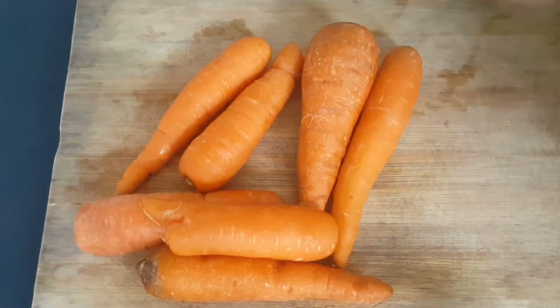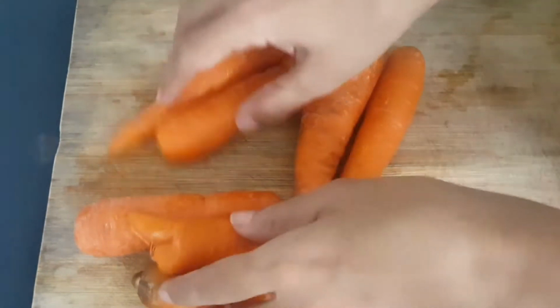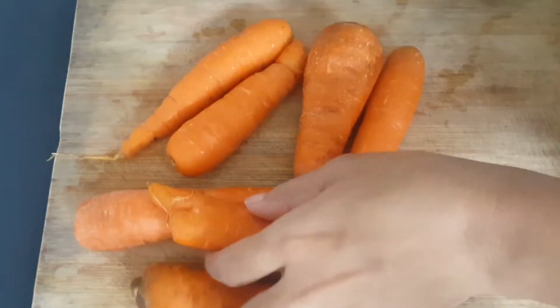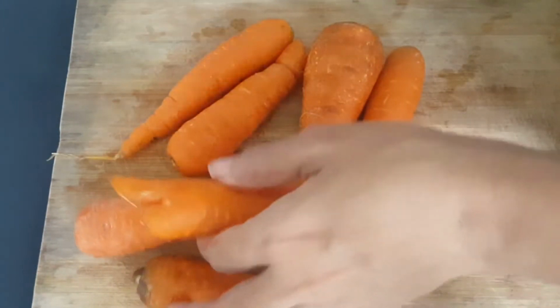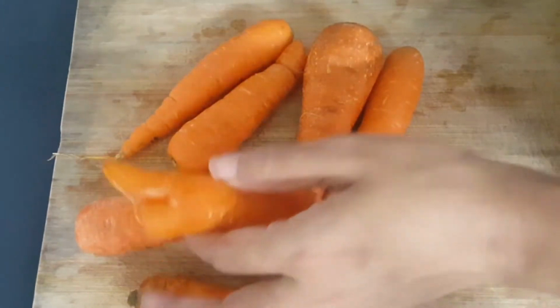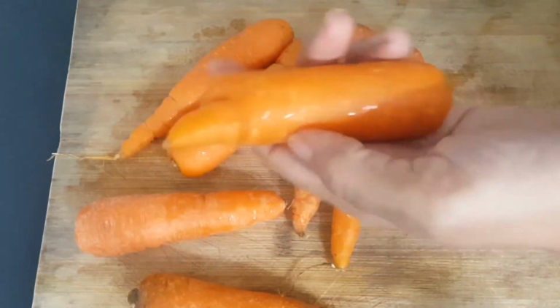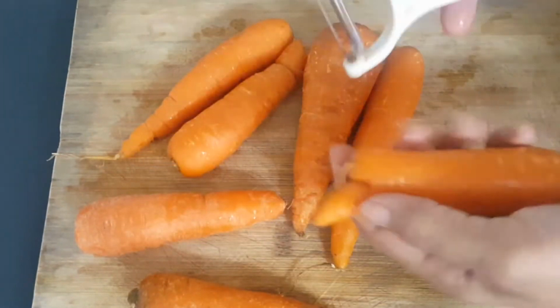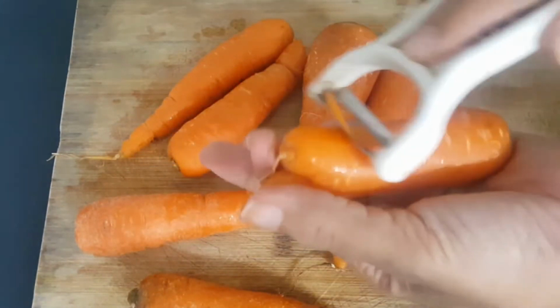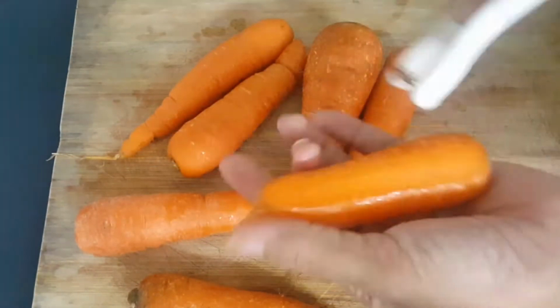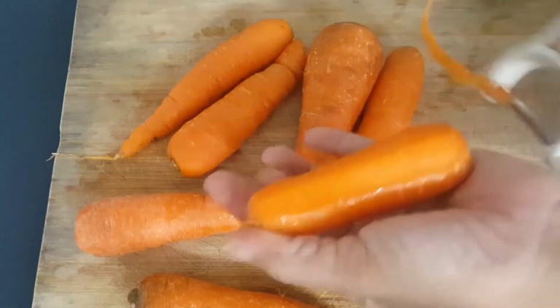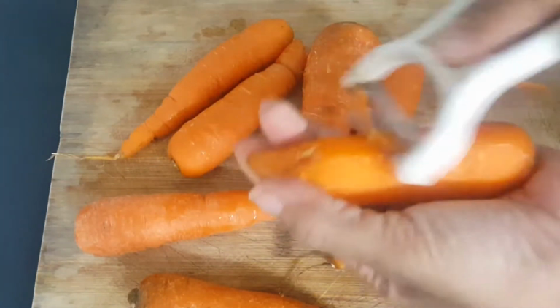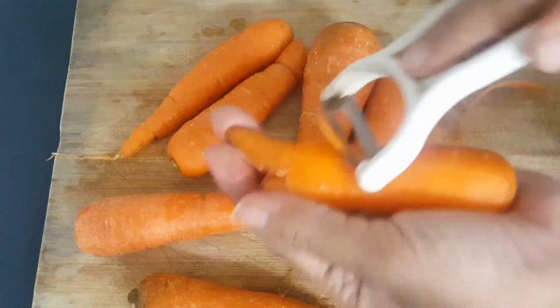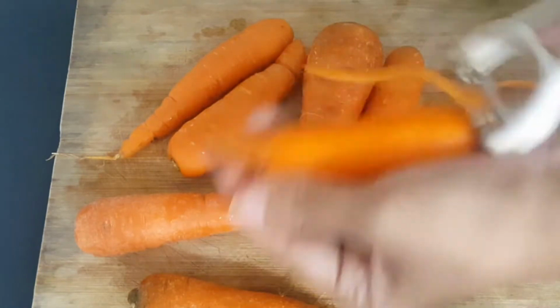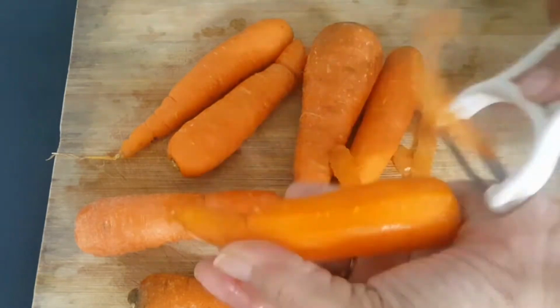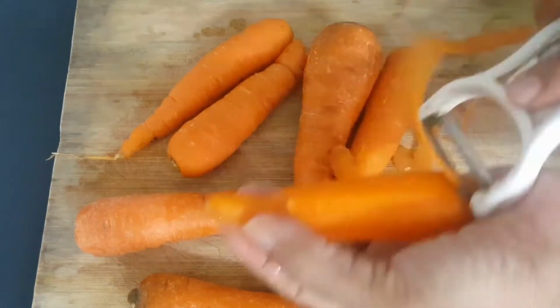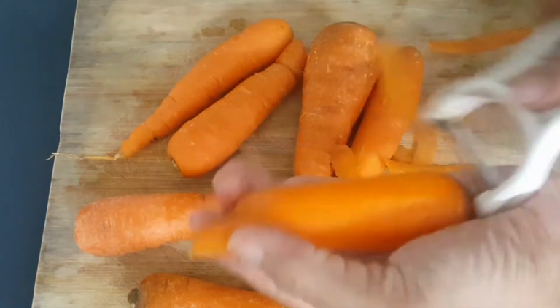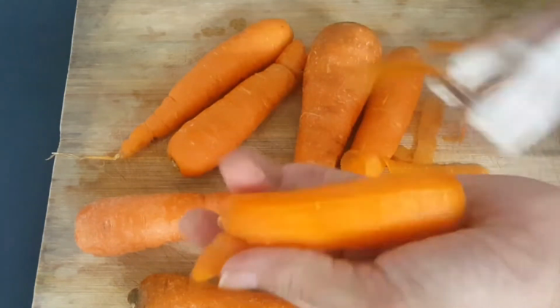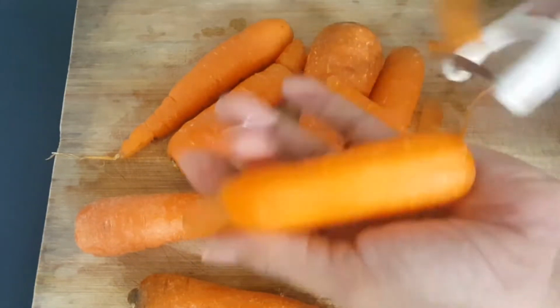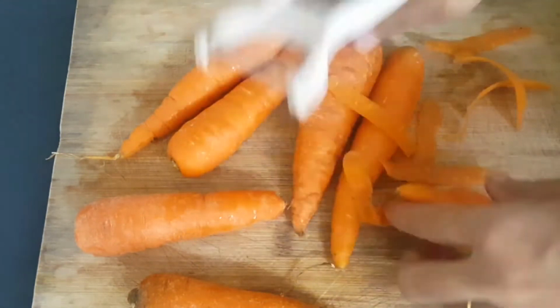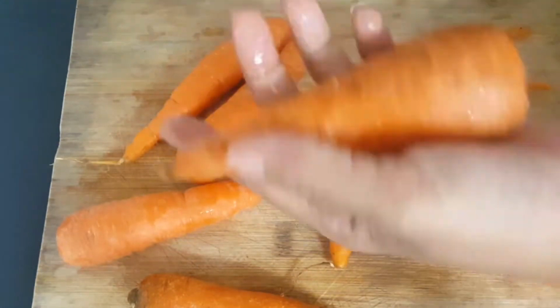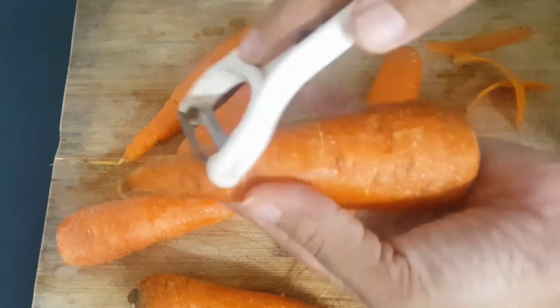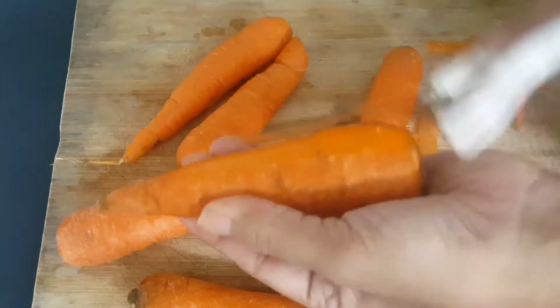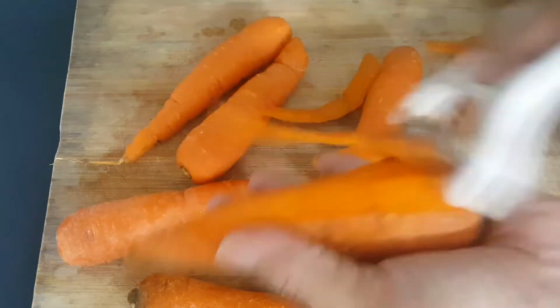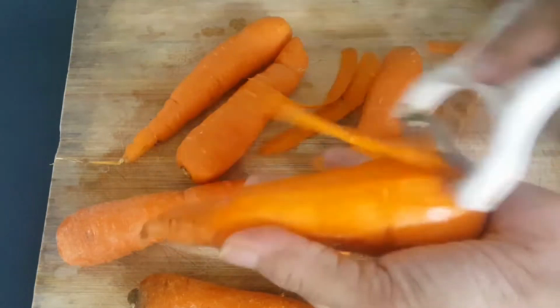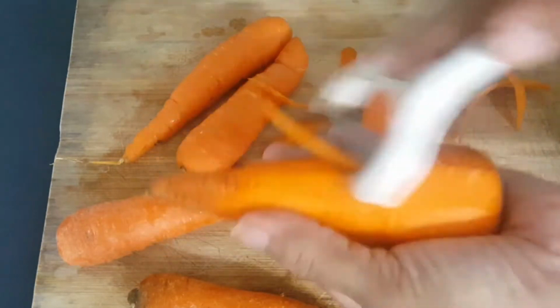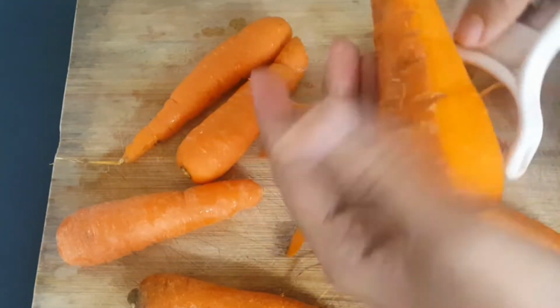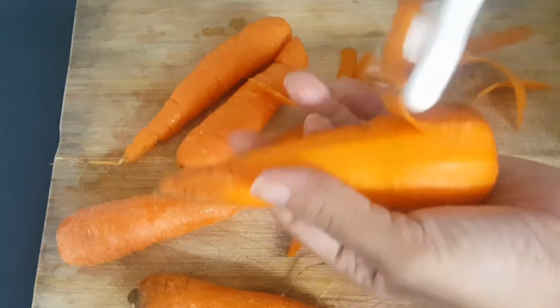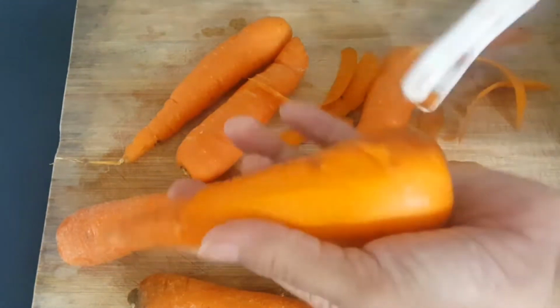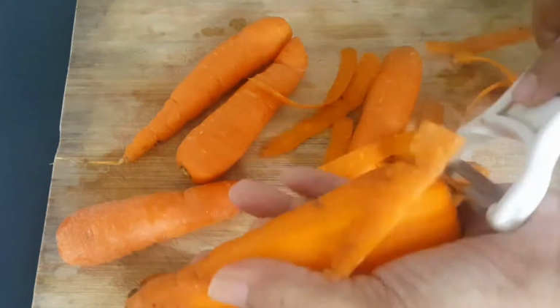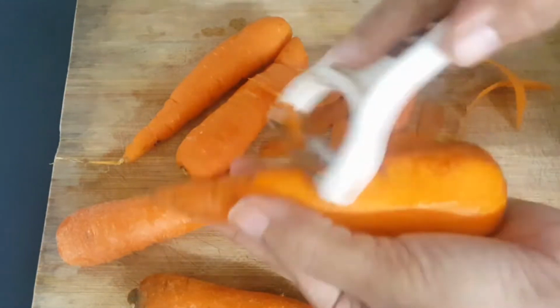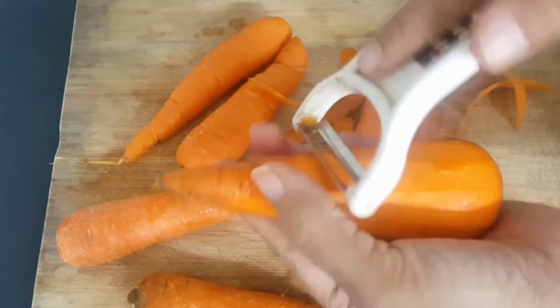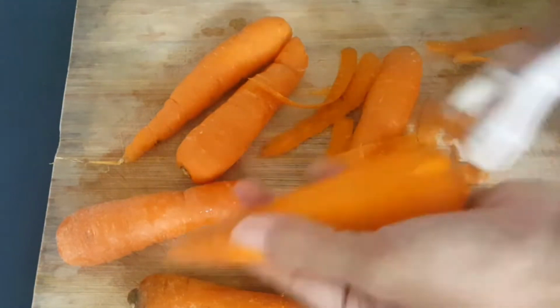I have 3 carrots and I am going to peel them. It's a very small carrot I have left here.